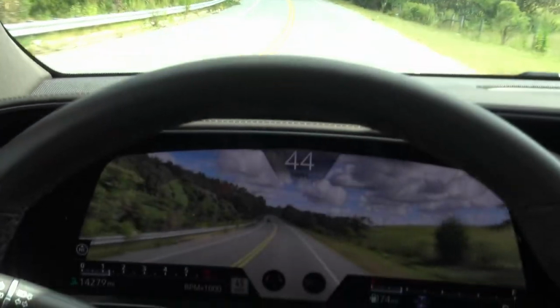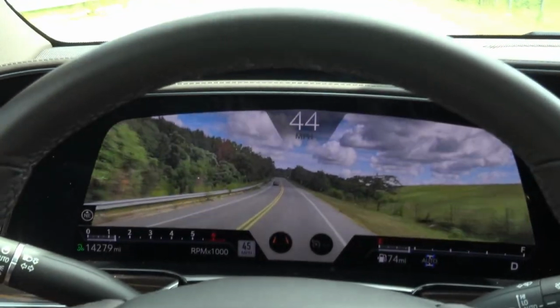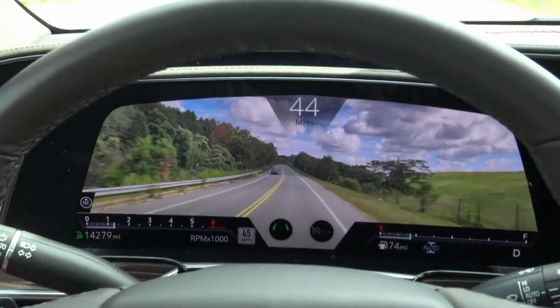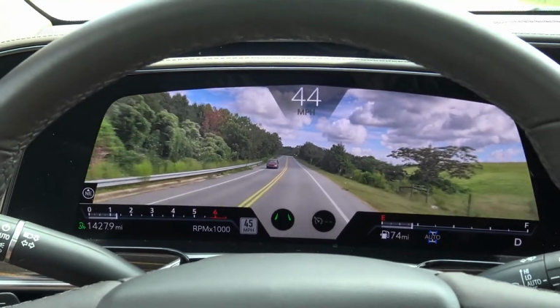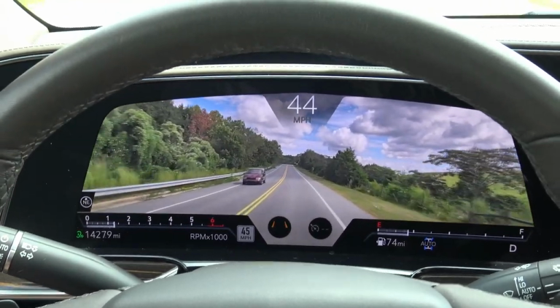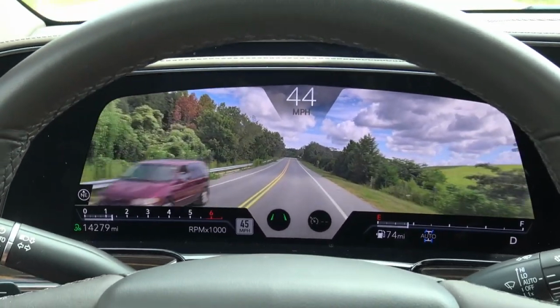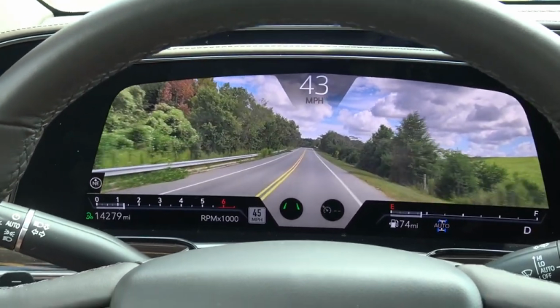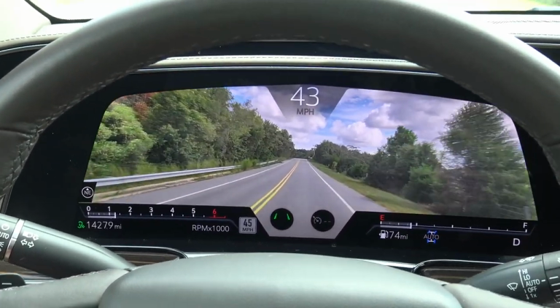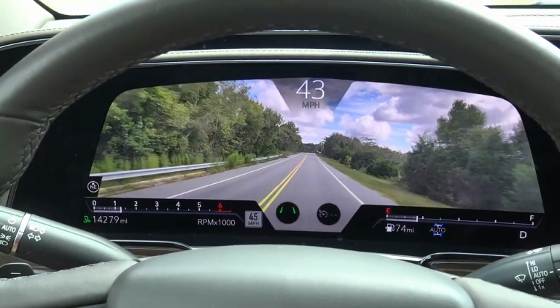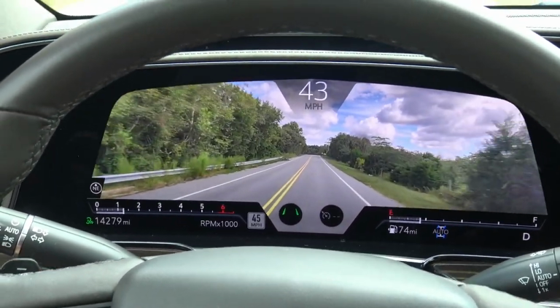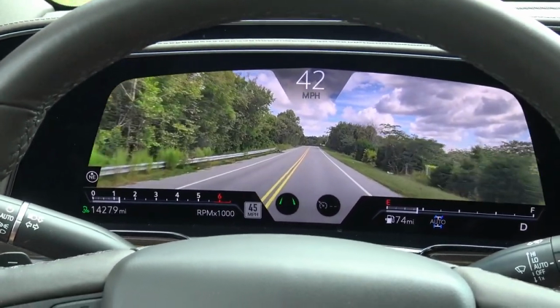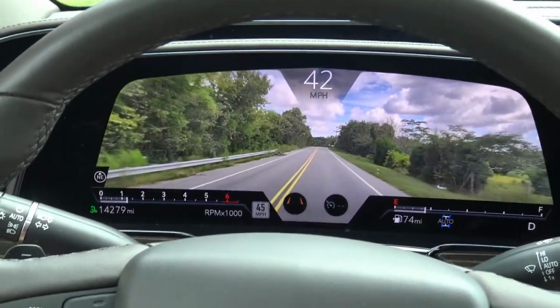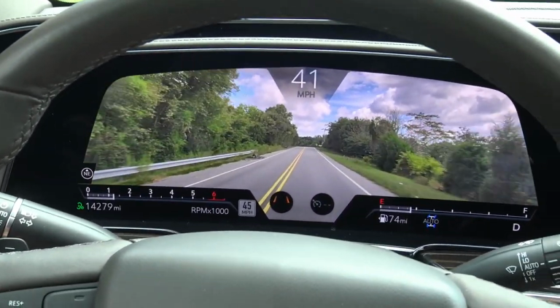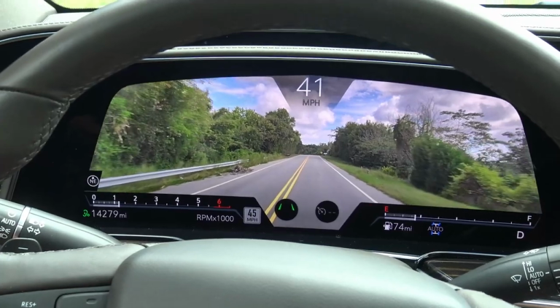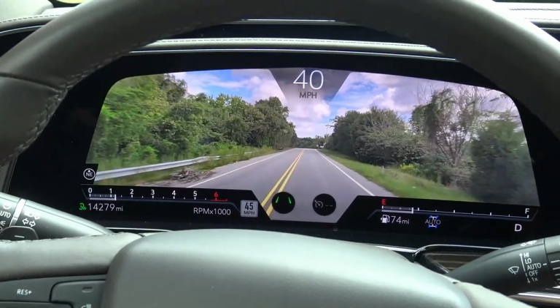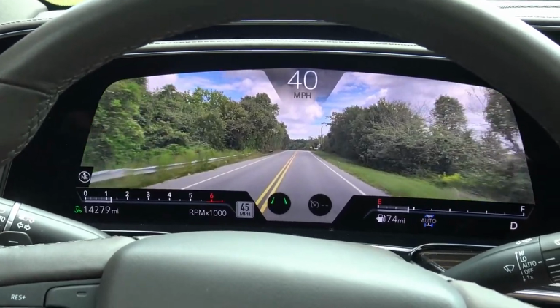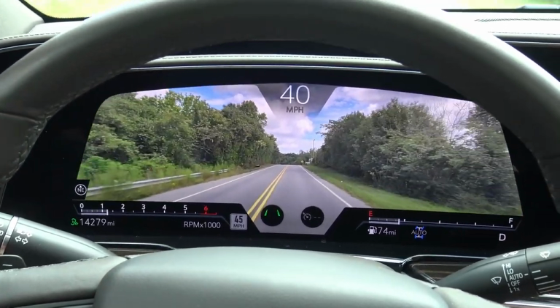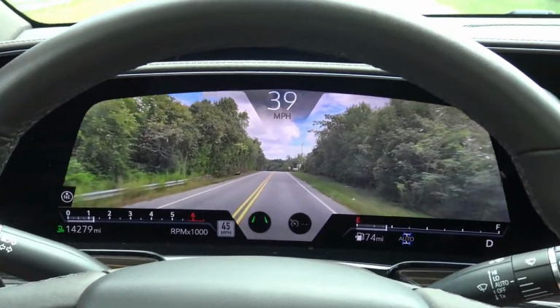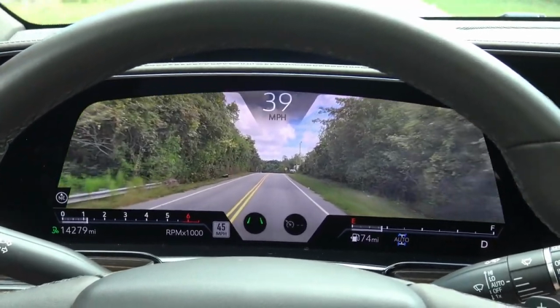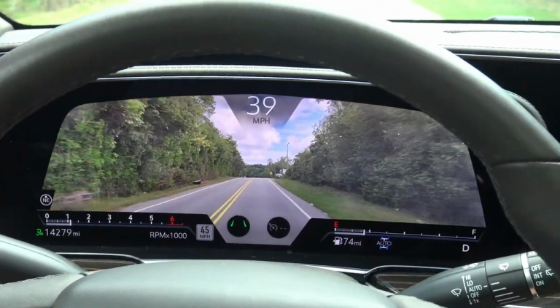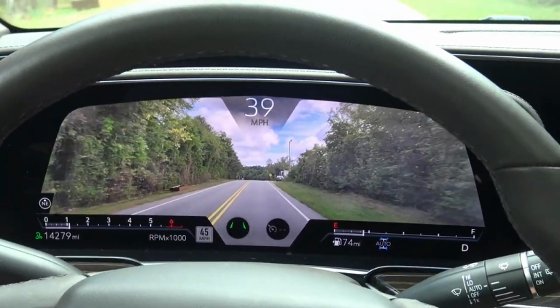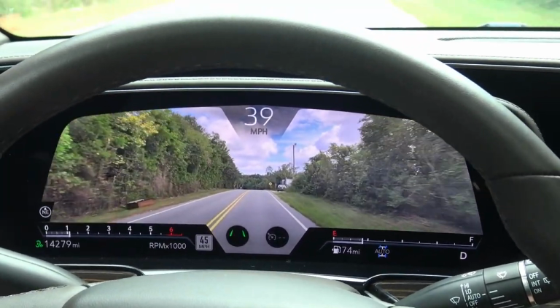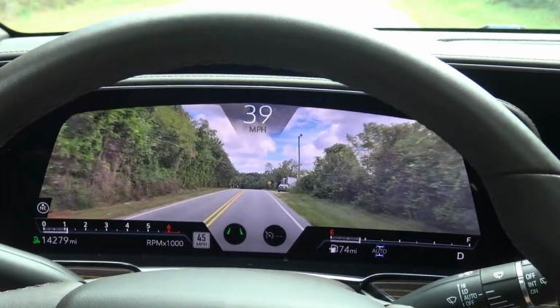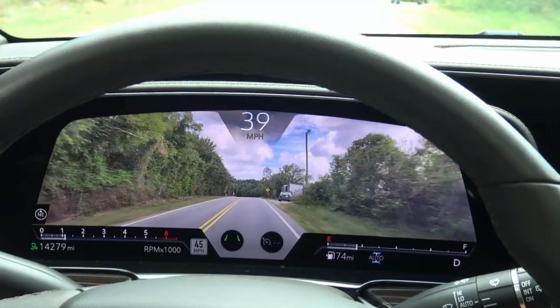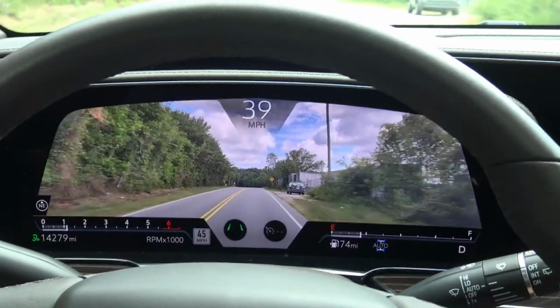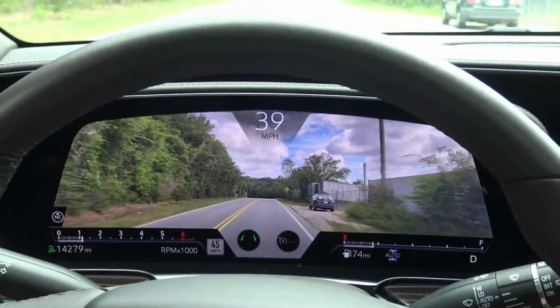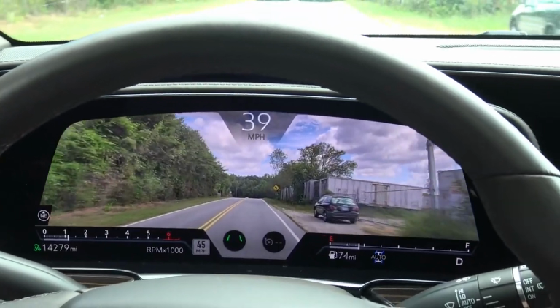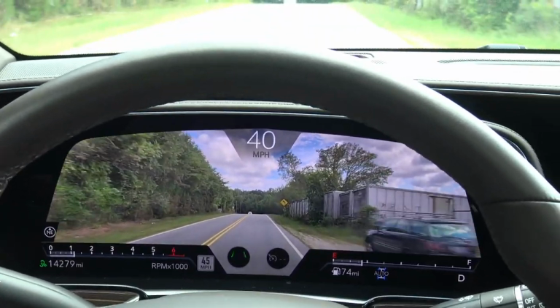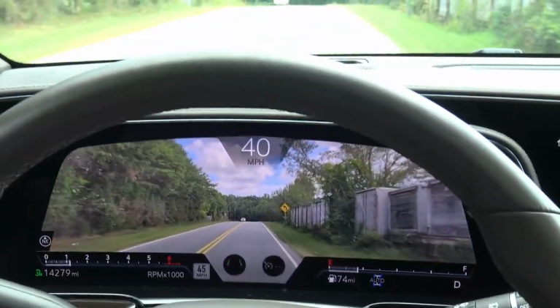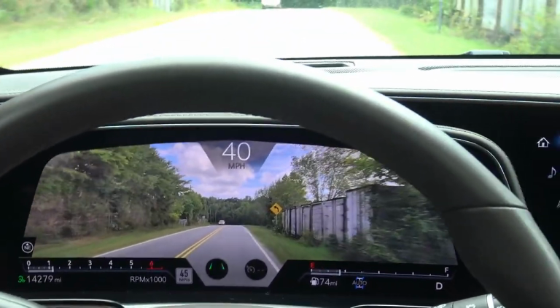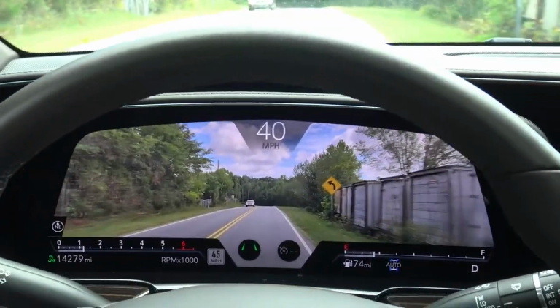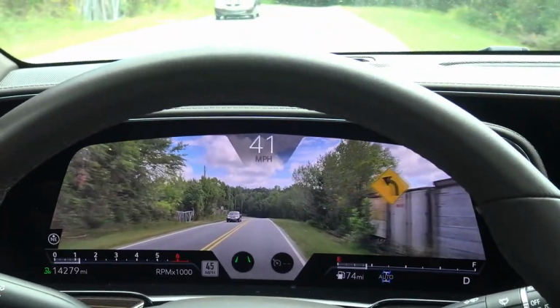It just gives you all of this information at your fingertips. I'm going to cross the line here and see — yep, I can feel it's trying to steer me back over. So that's good. That AR is absolutely fantastic.